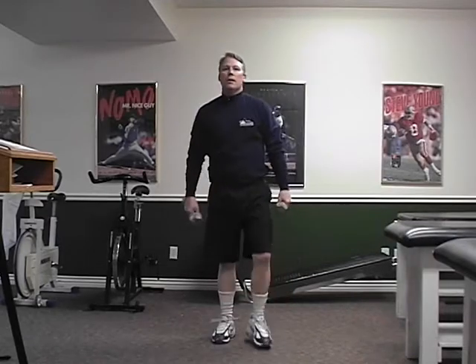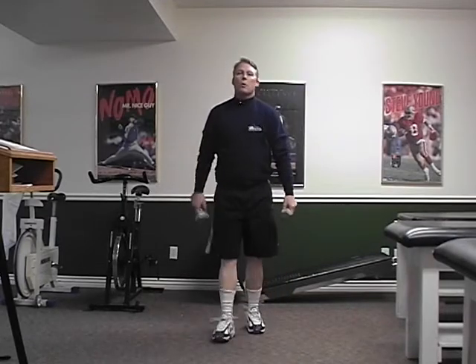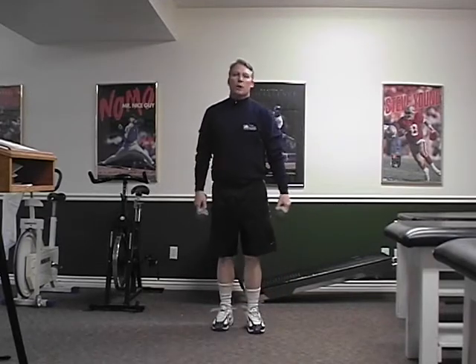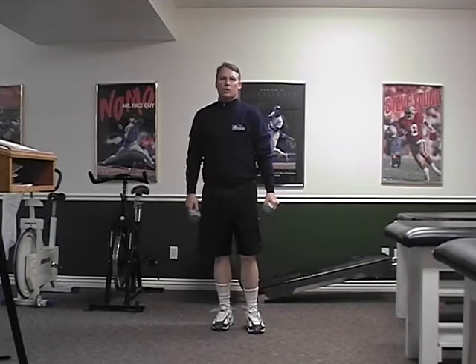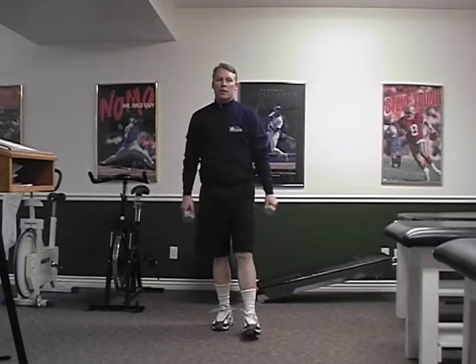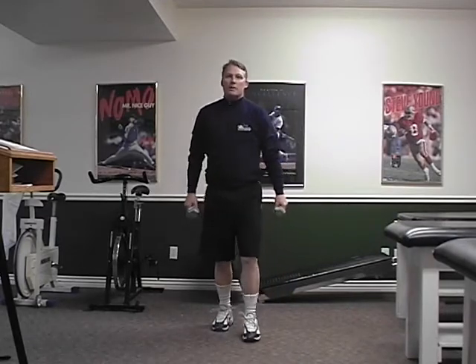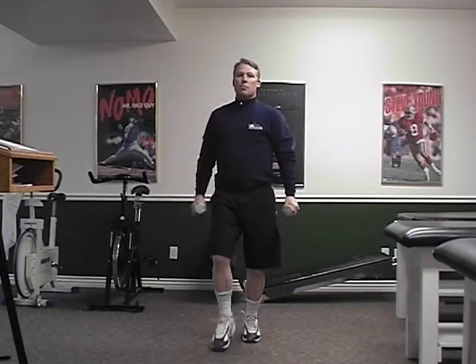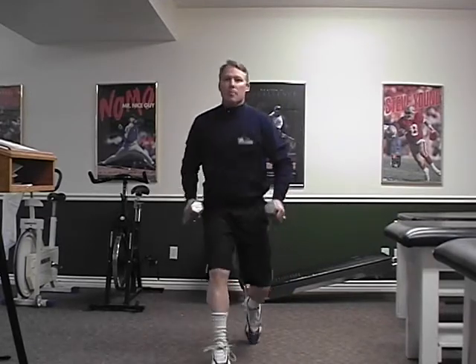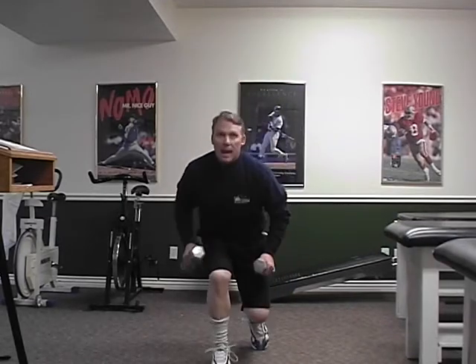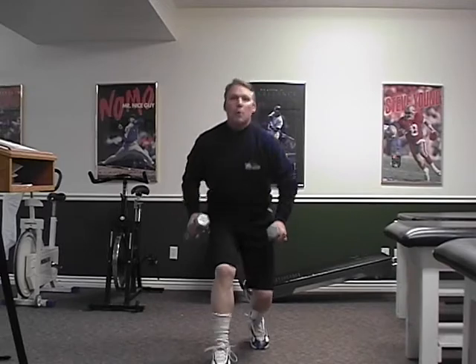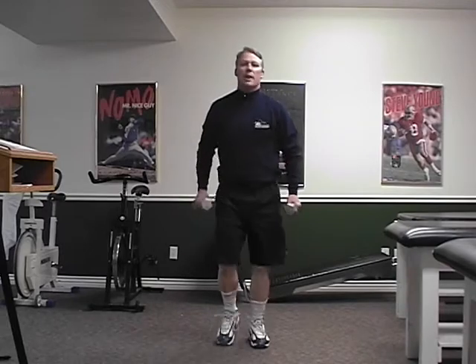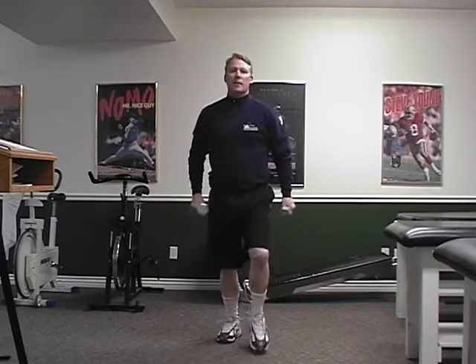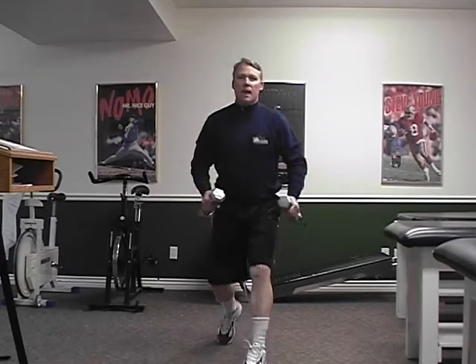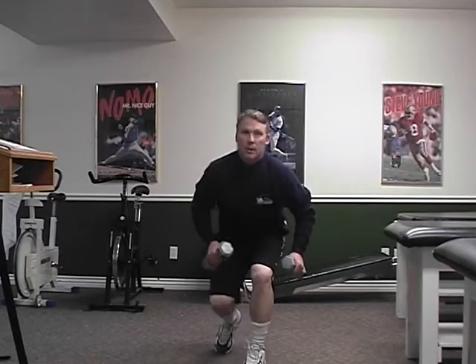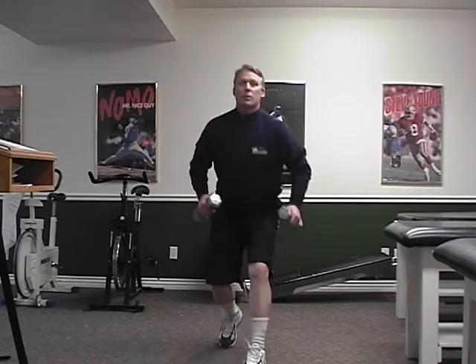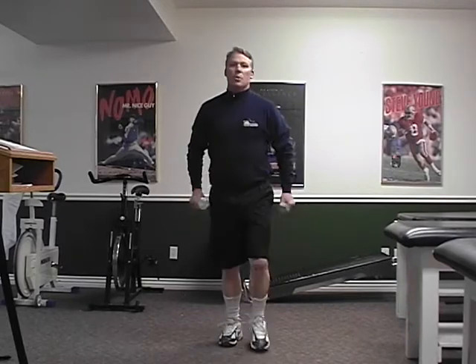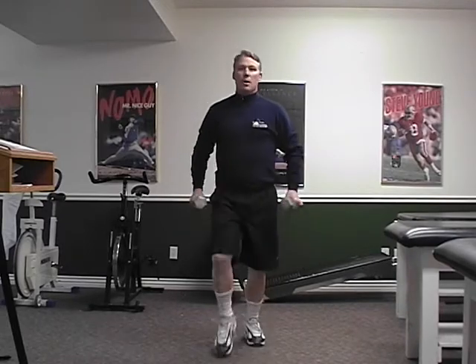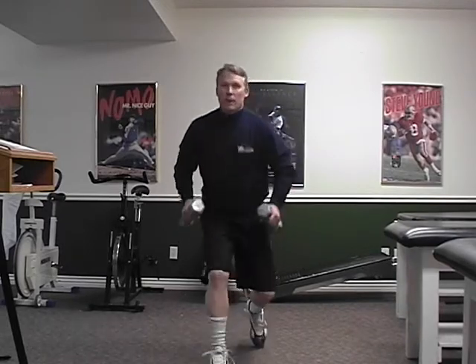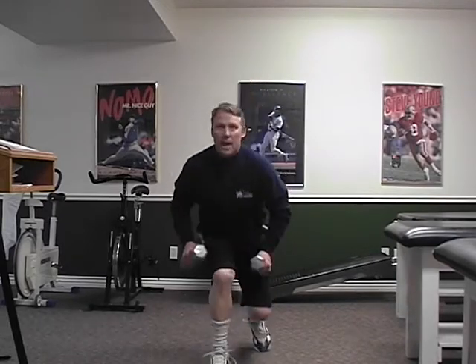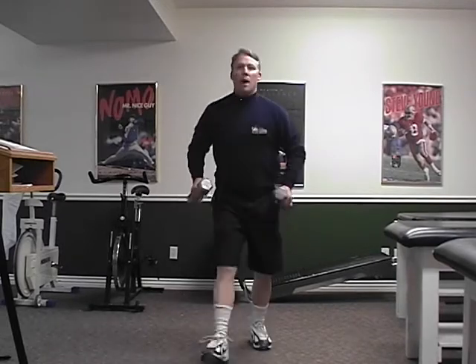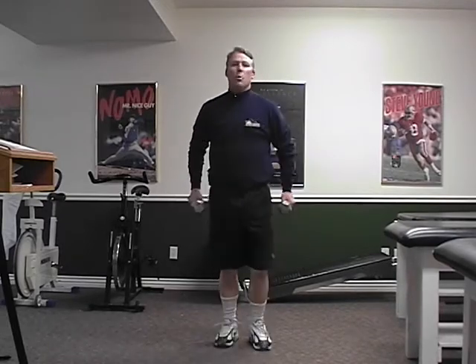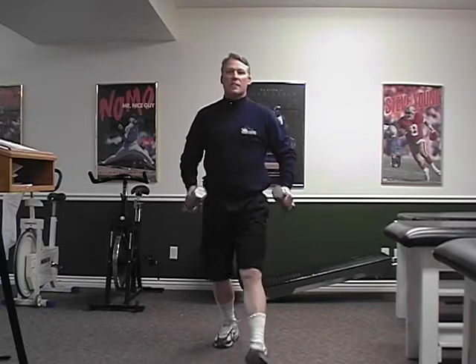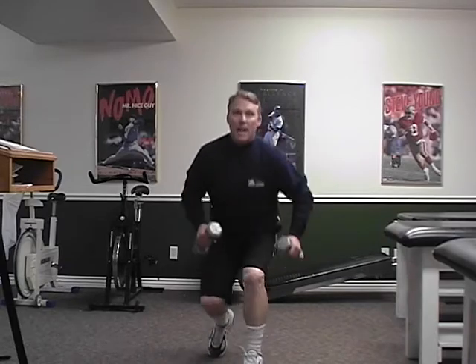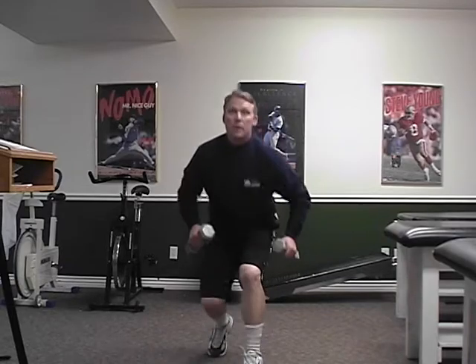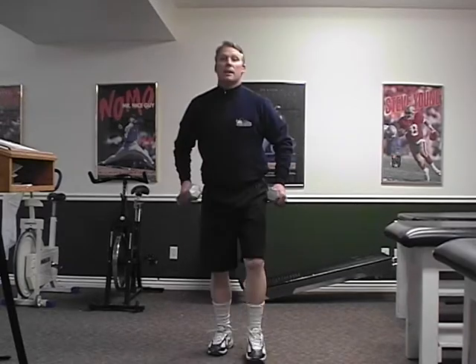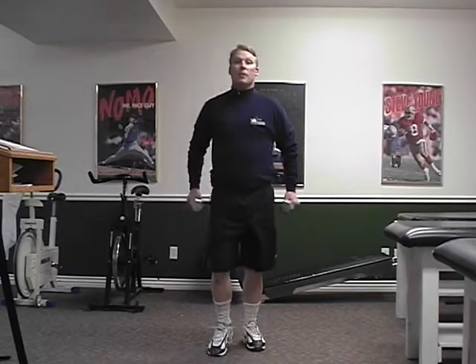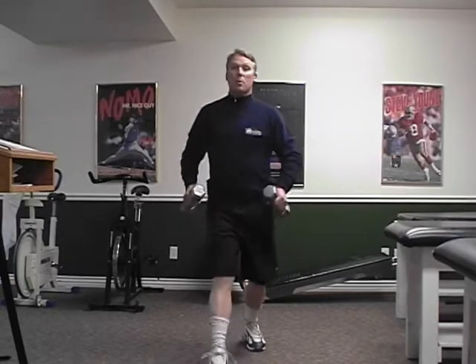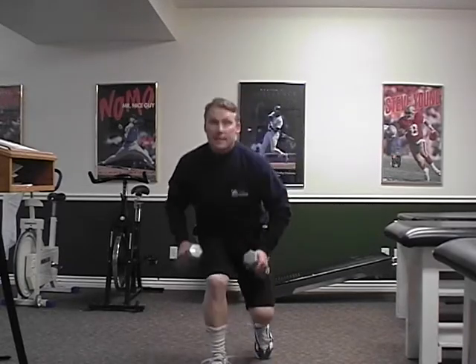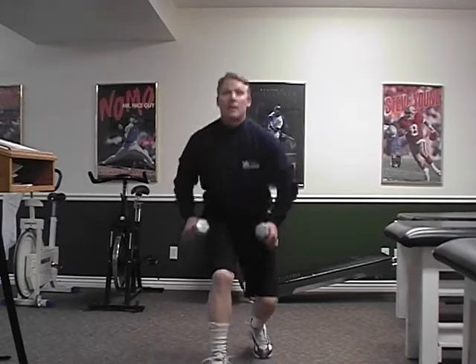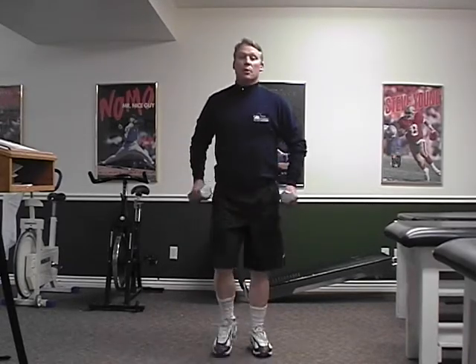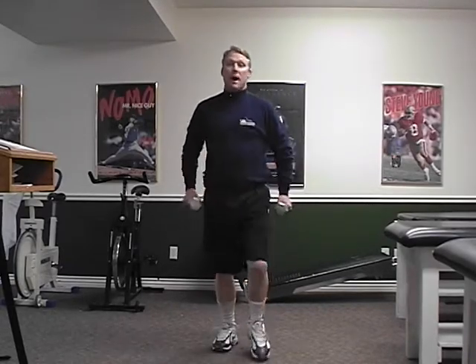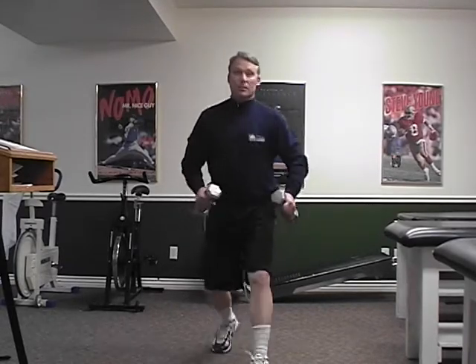Now we're going to do lunges. Step, drop your backside. One. Step two. The way the weights get down is by lowering your backside. Notice my back stays straight.